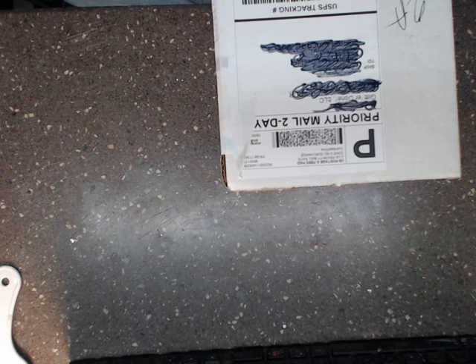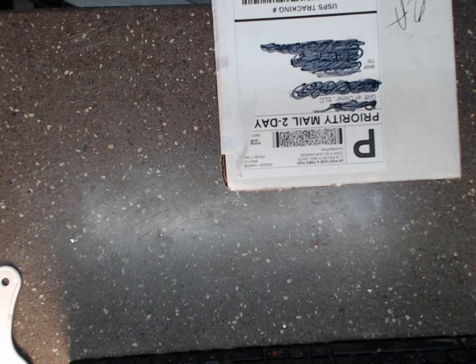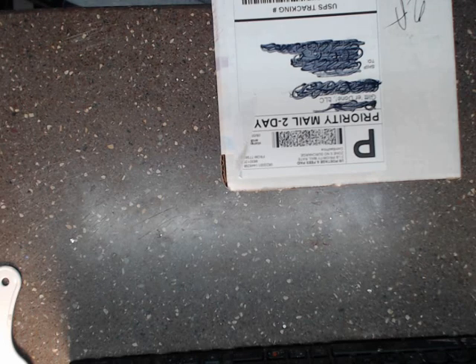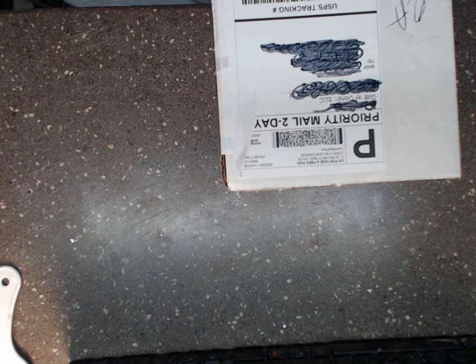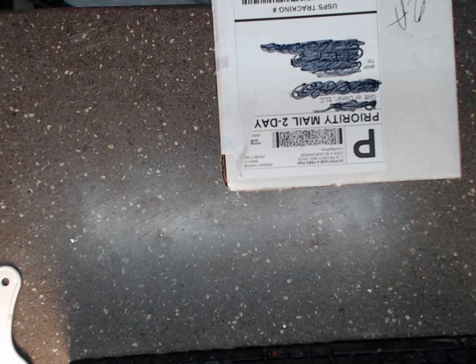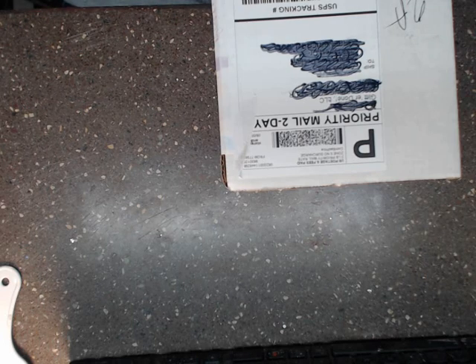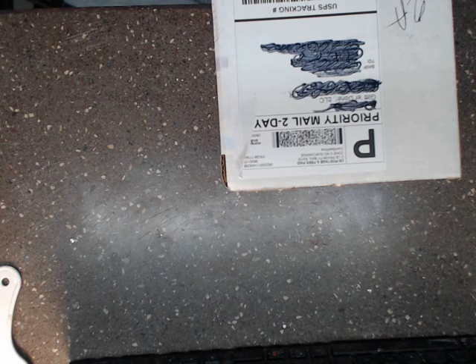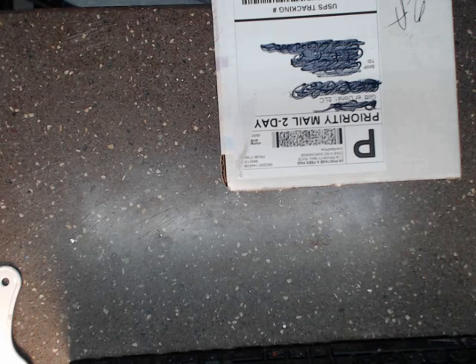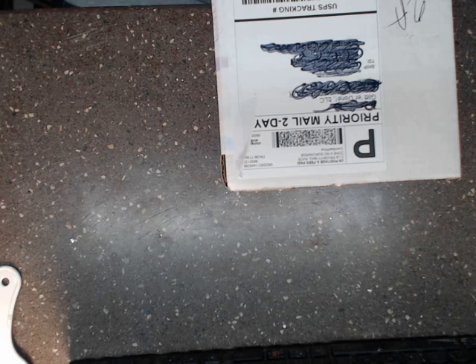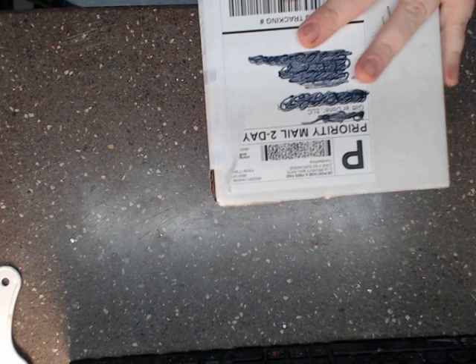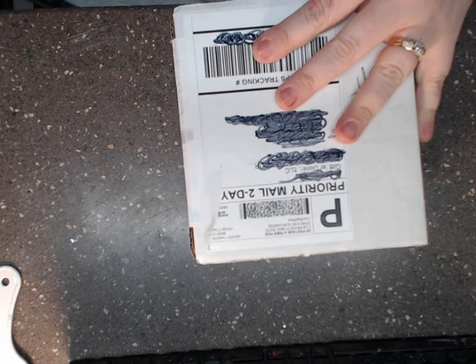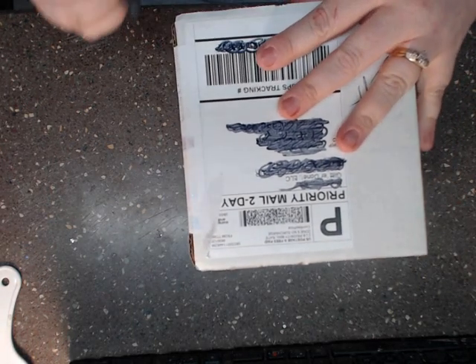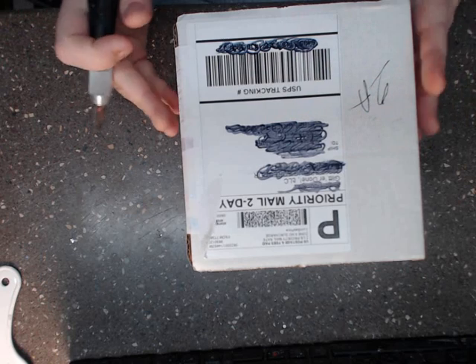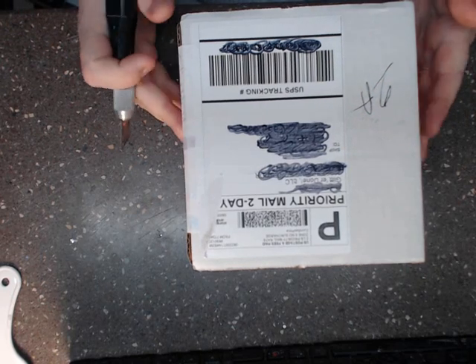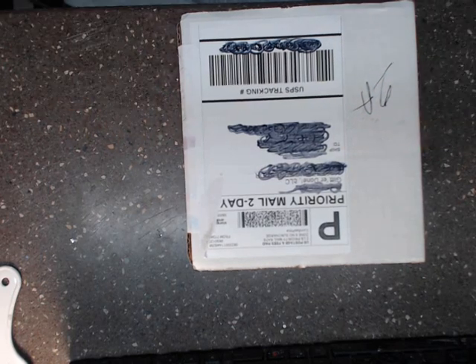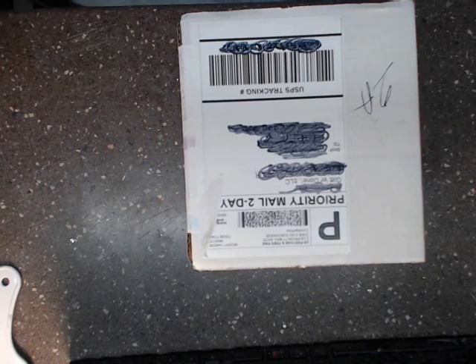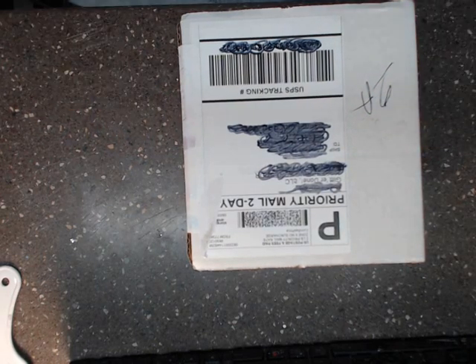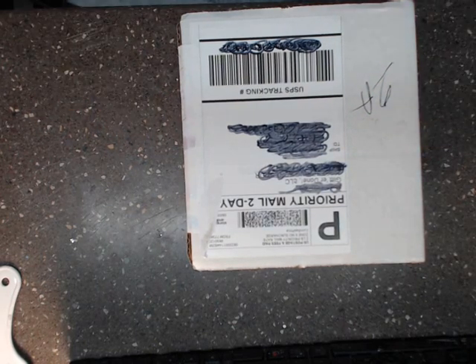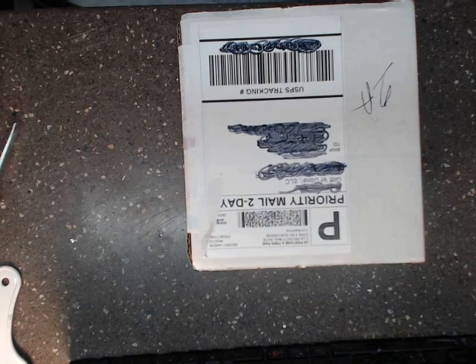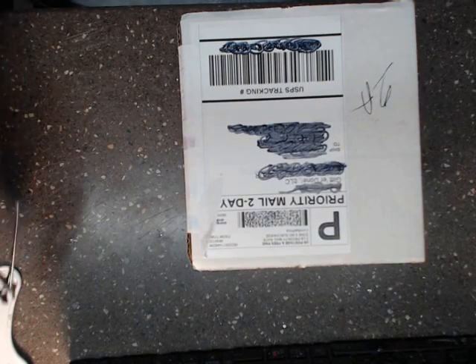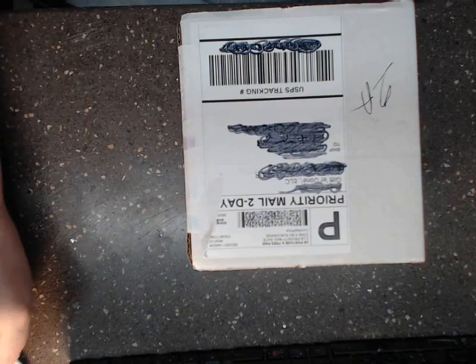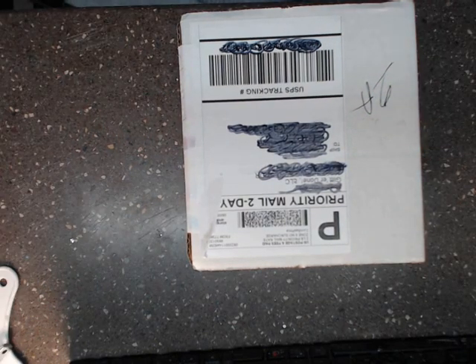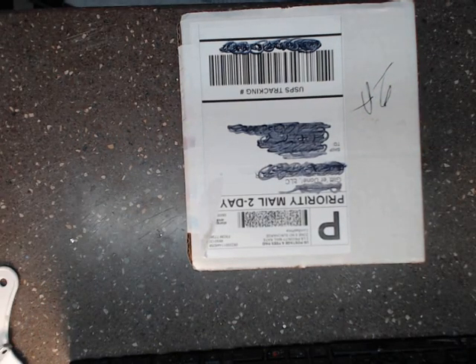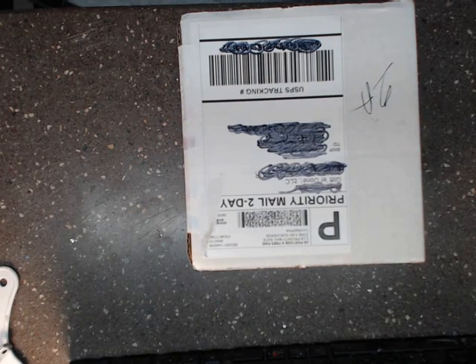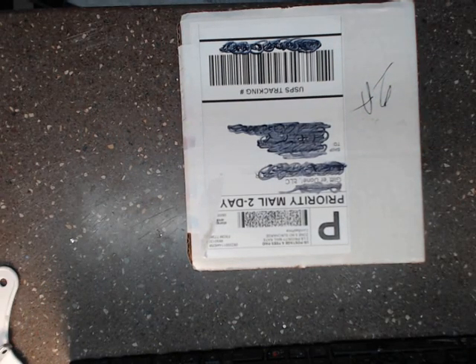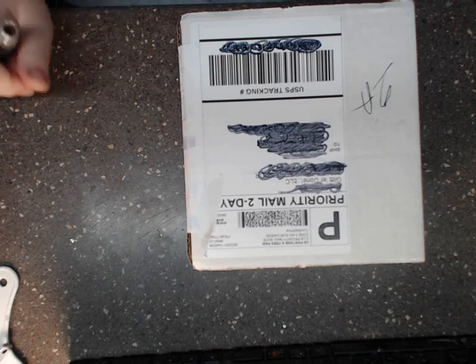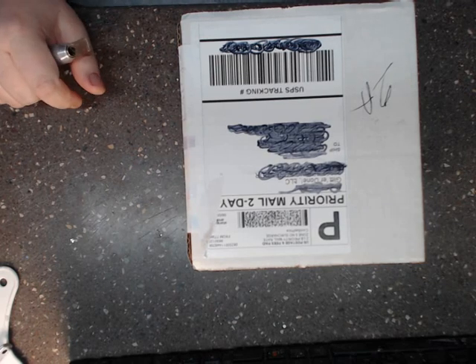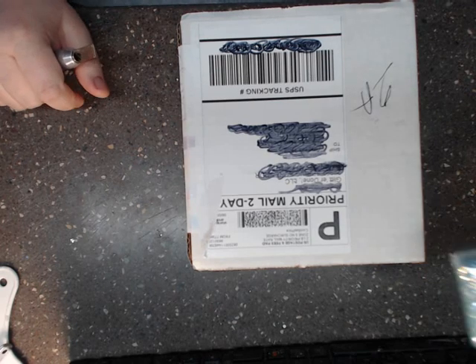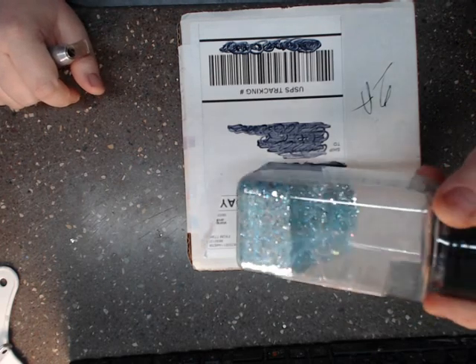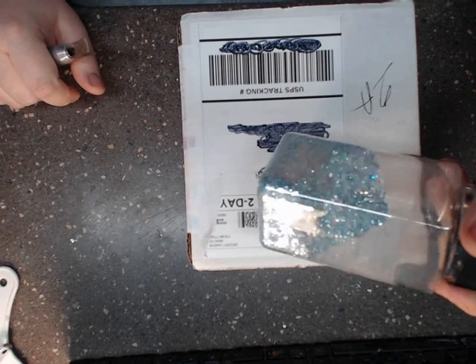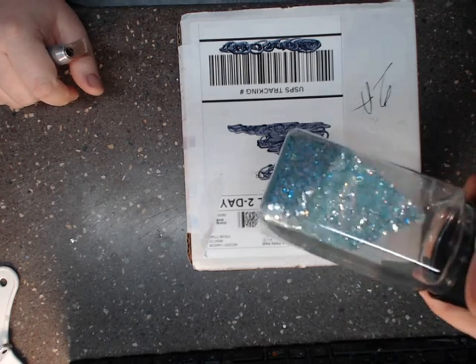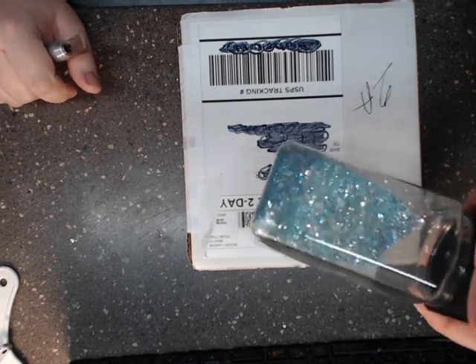Hey everyone, it's Angela with Angela Holtz Designs. I'm here to do an unboxing with a cute, amazing little company that I have come across because I am into buying glitter.